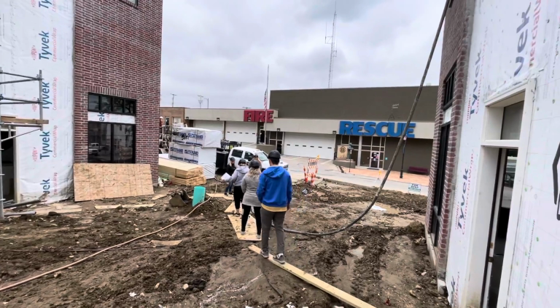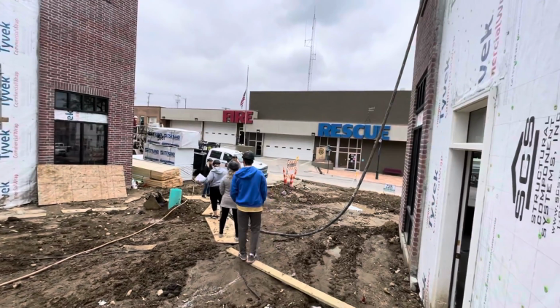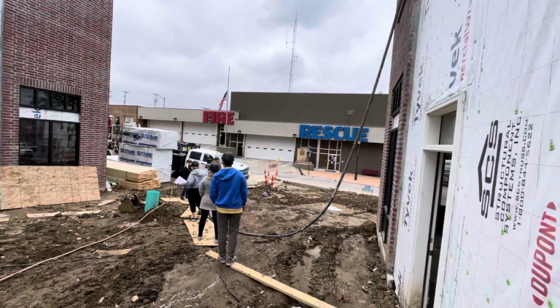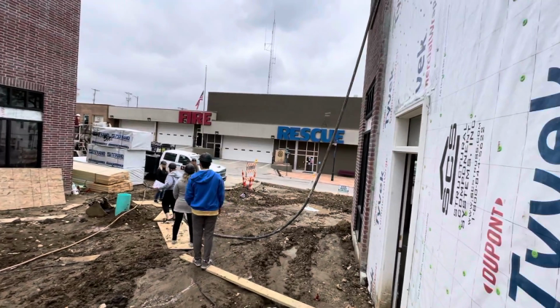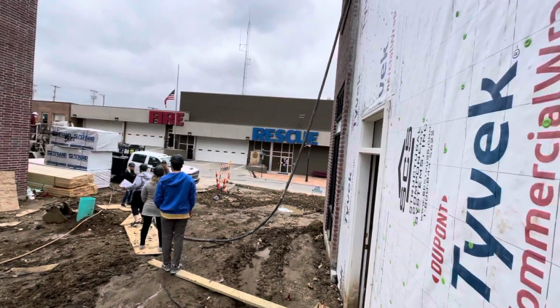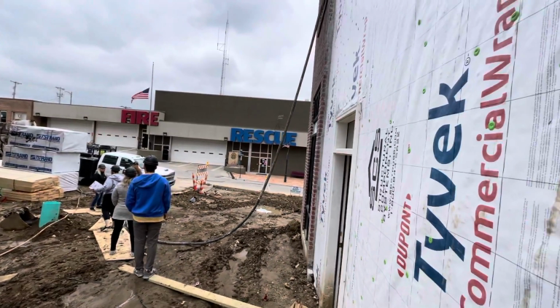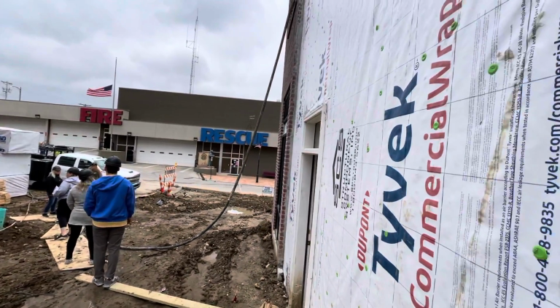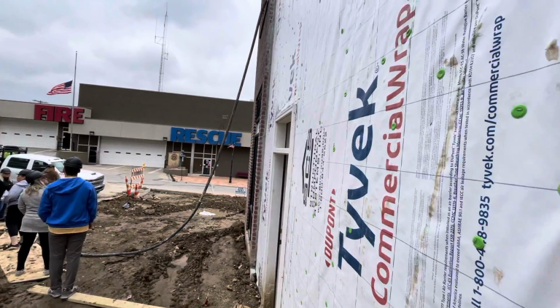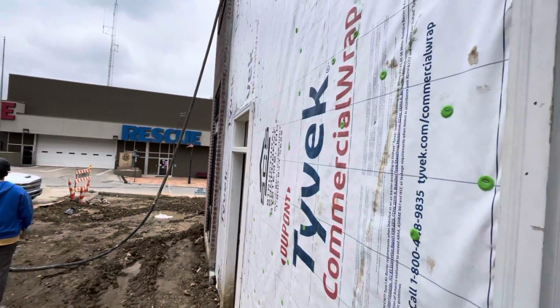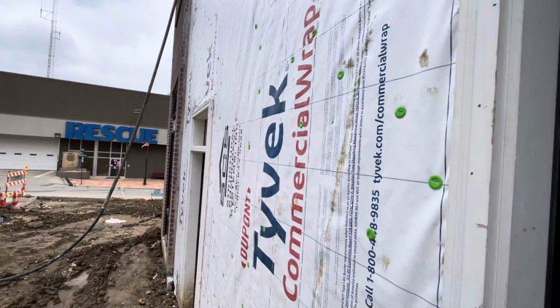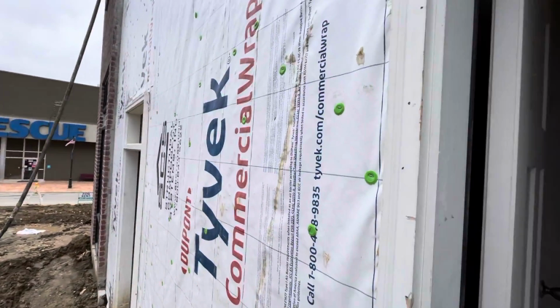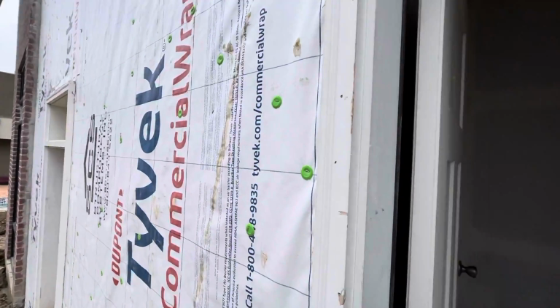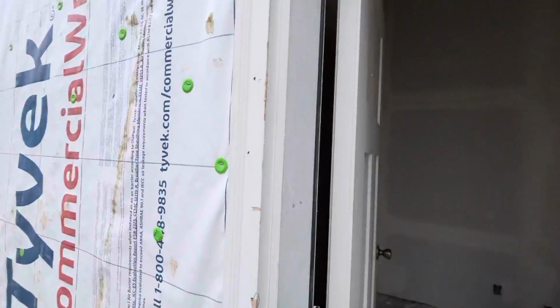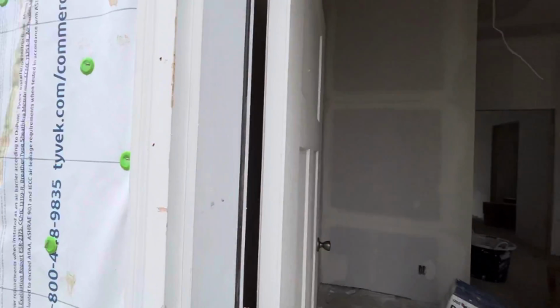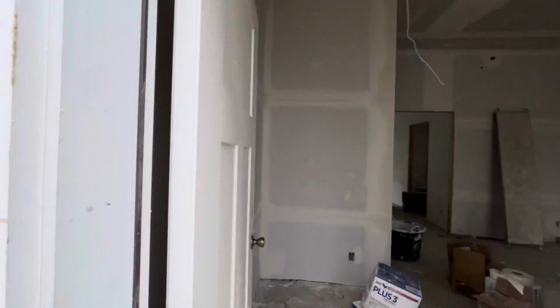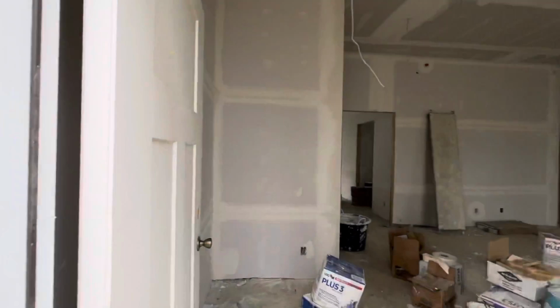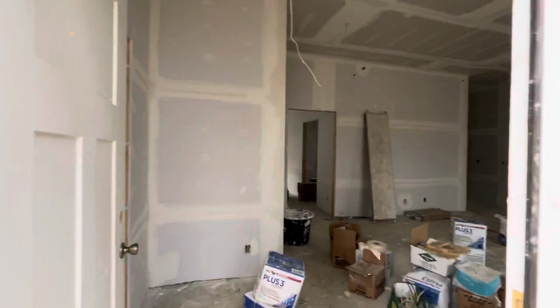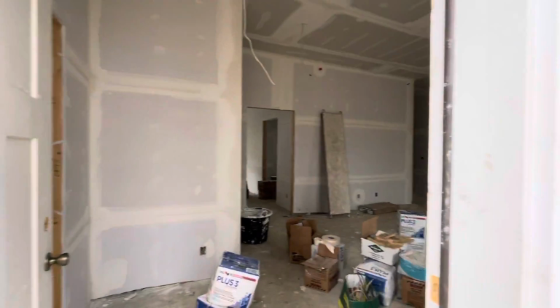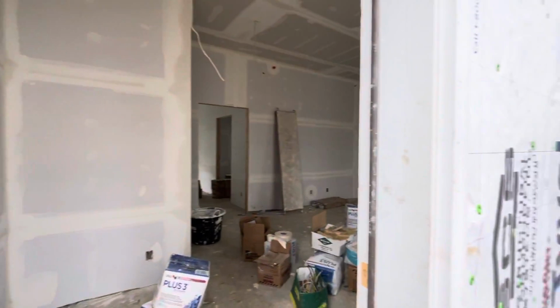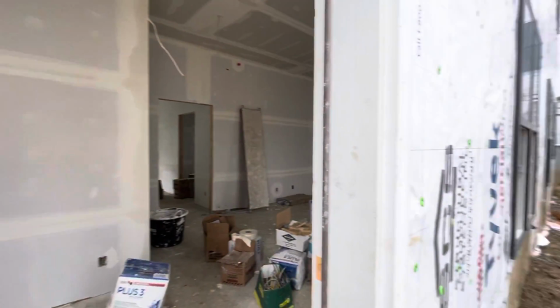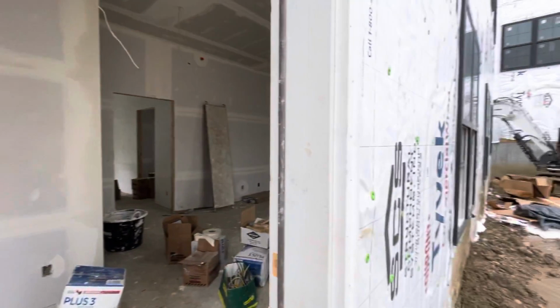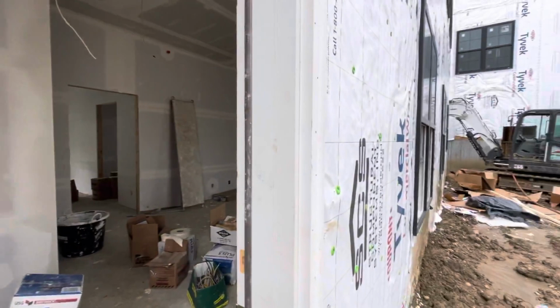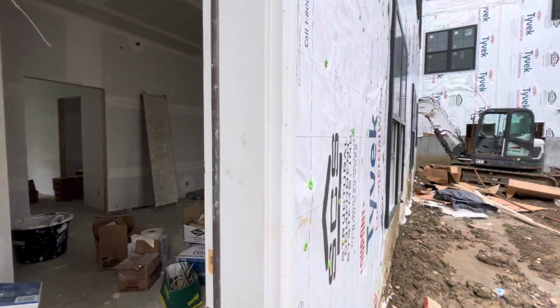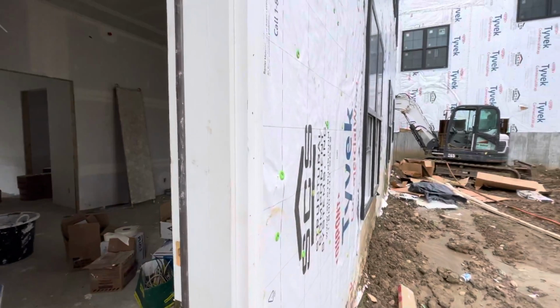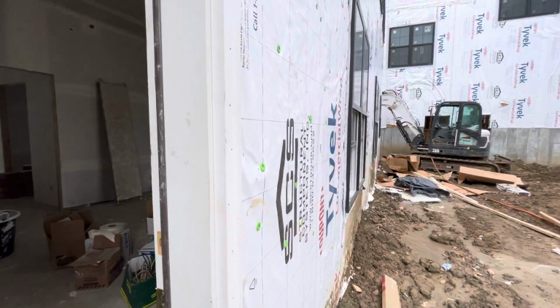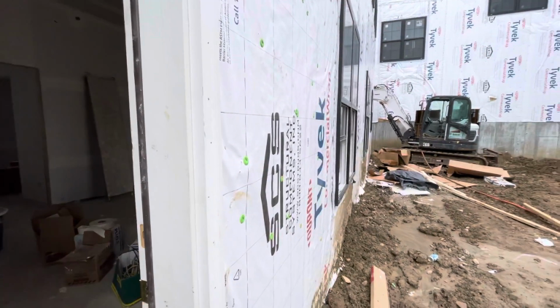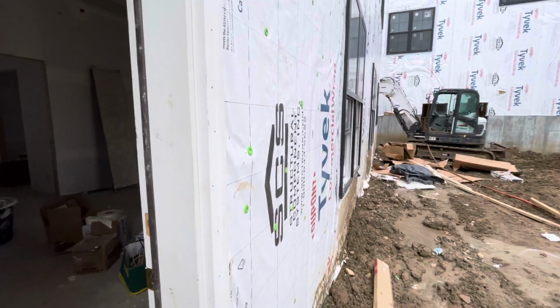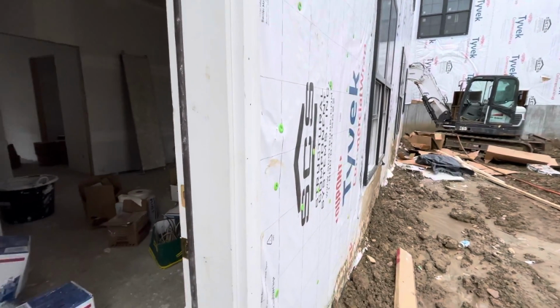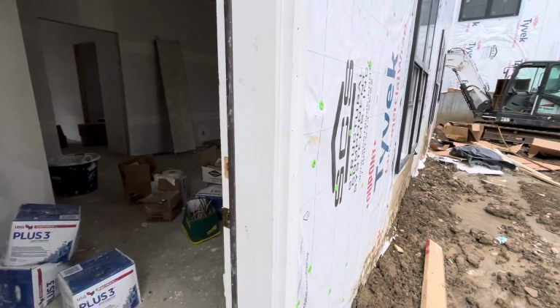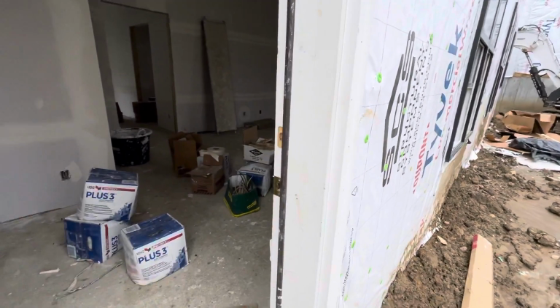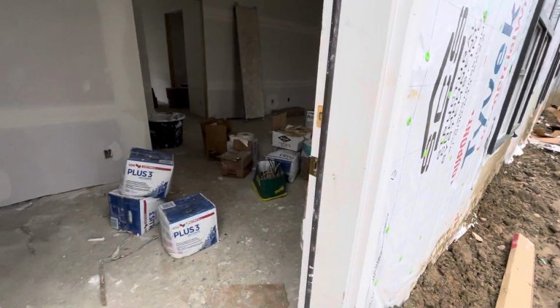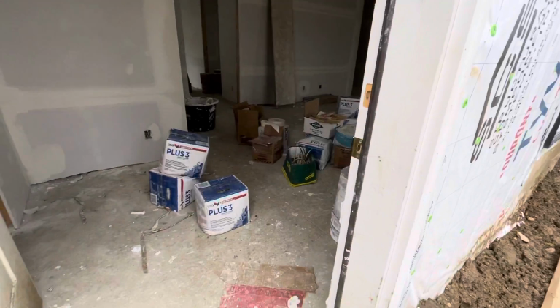This is building 1, unit 119, which is a ground floor ranch, two bed, two bath. It's about 1,215 square feet.